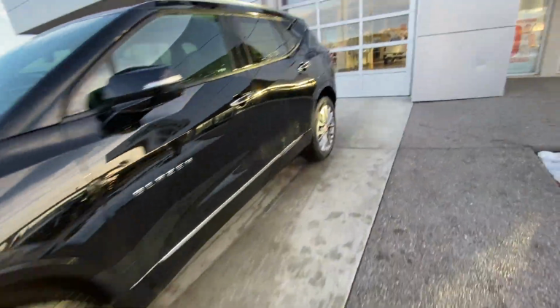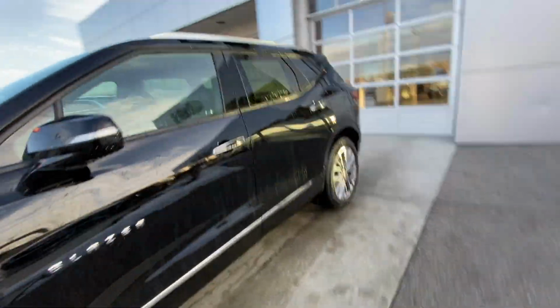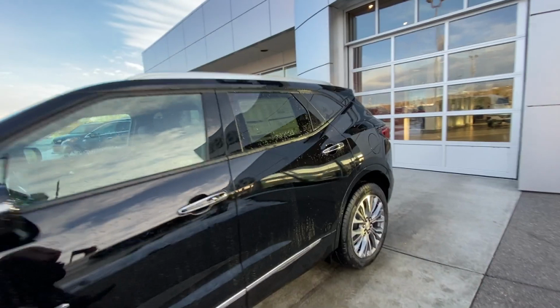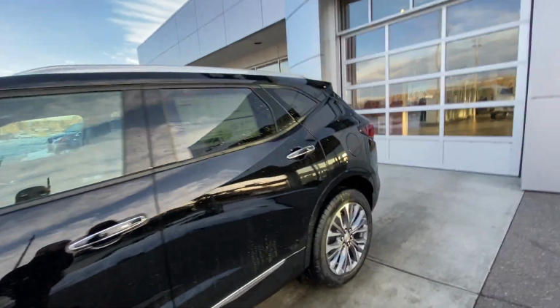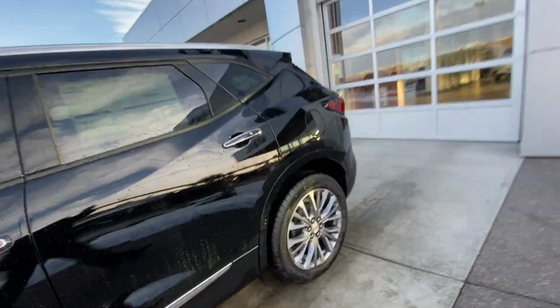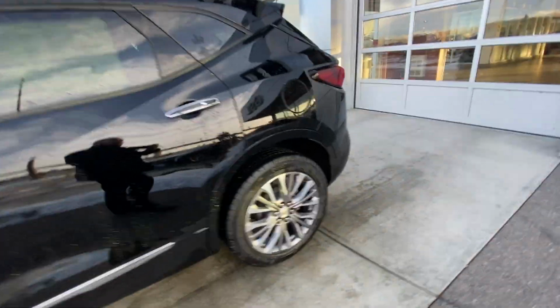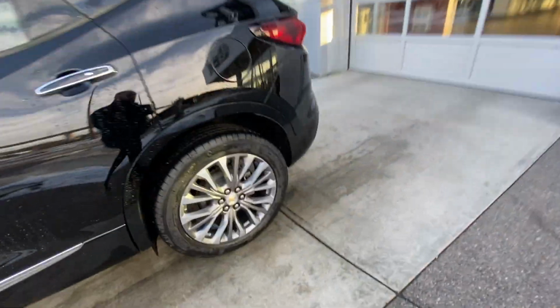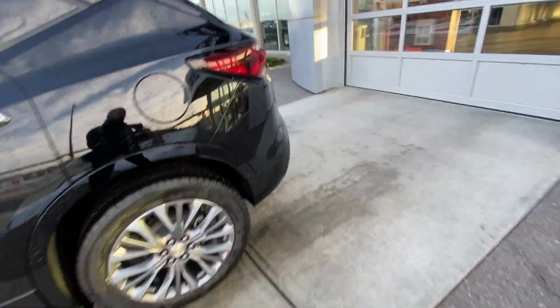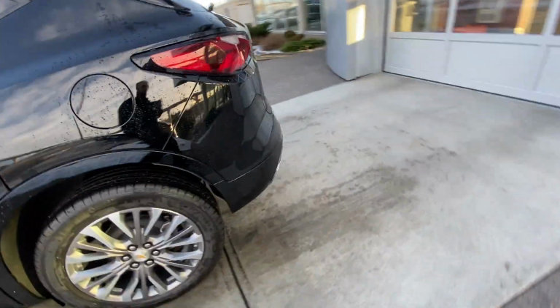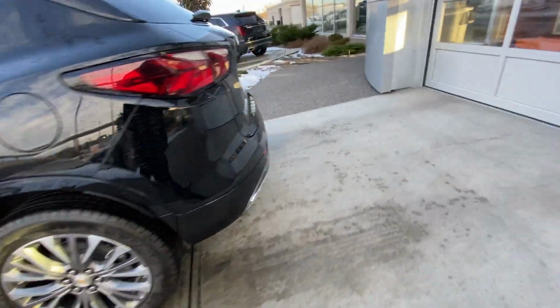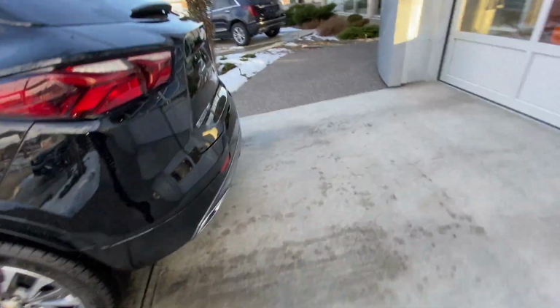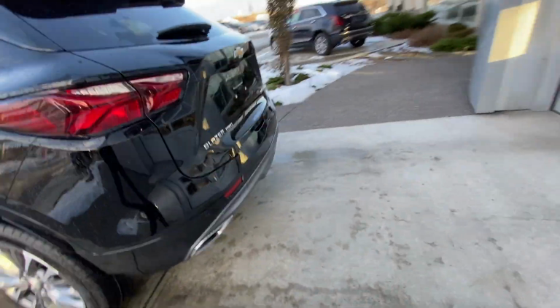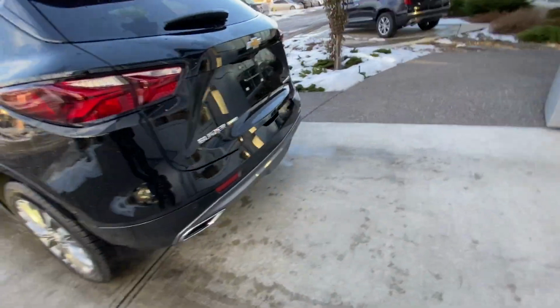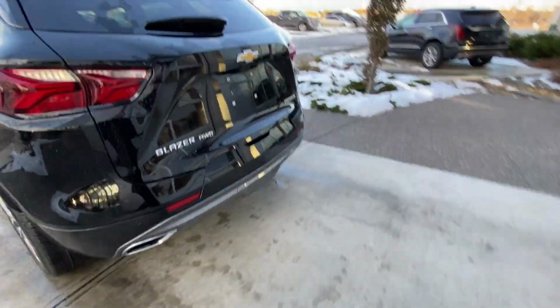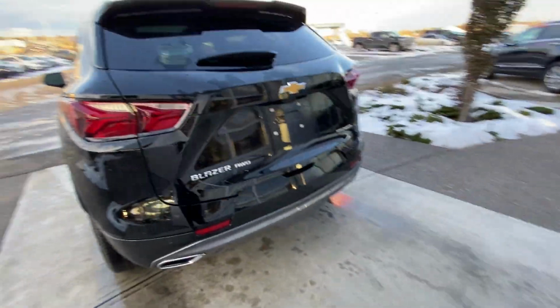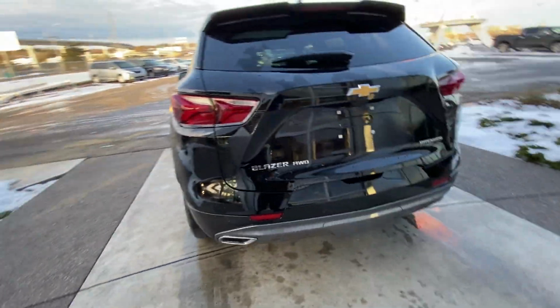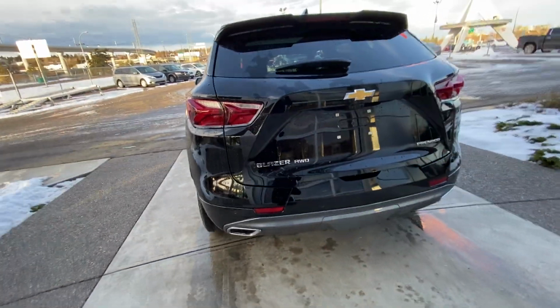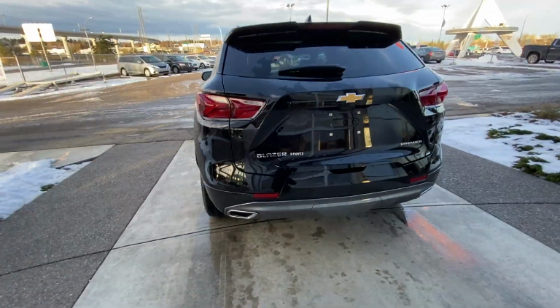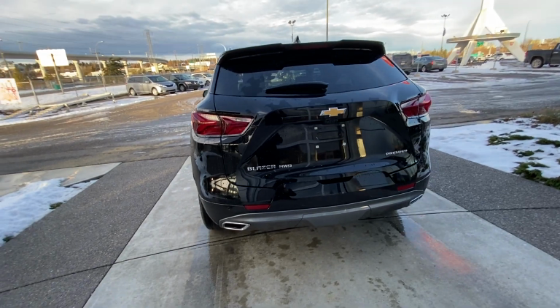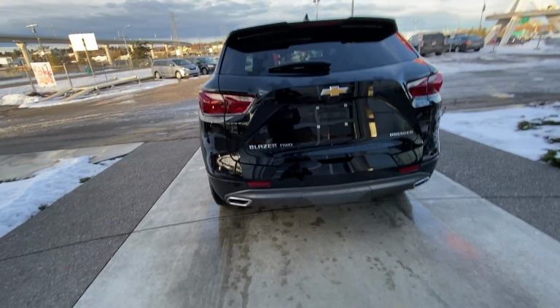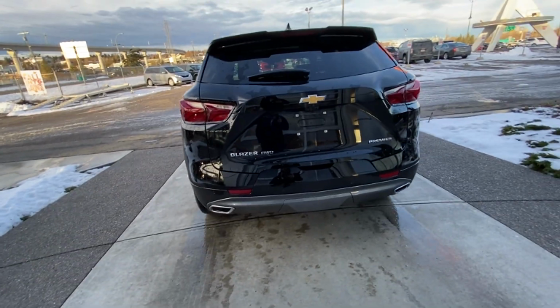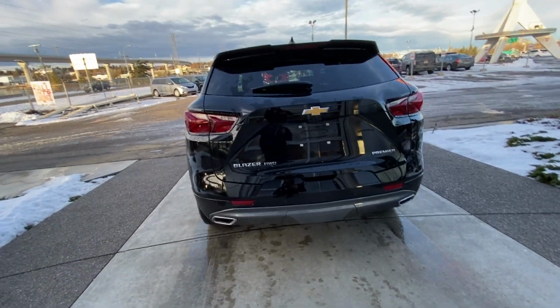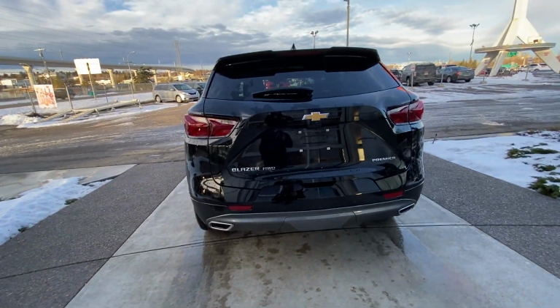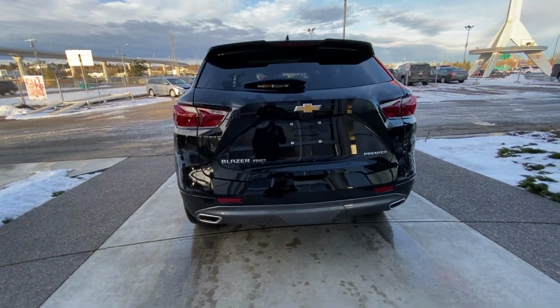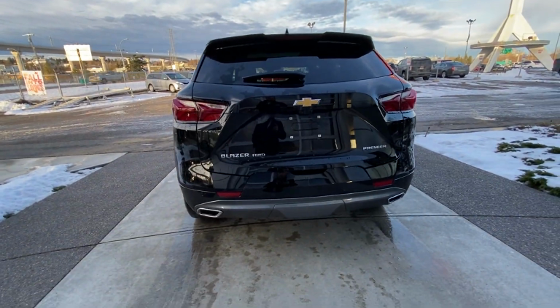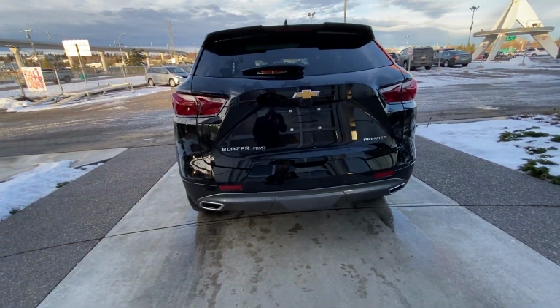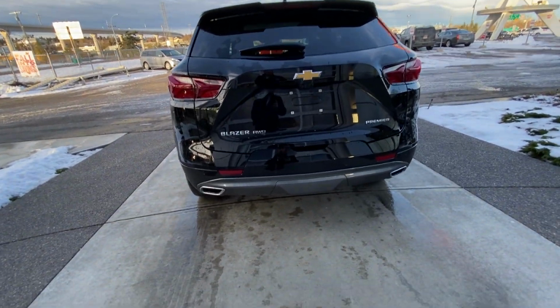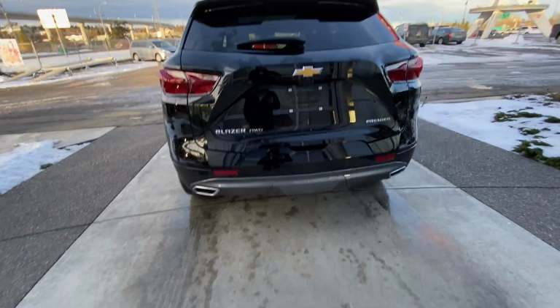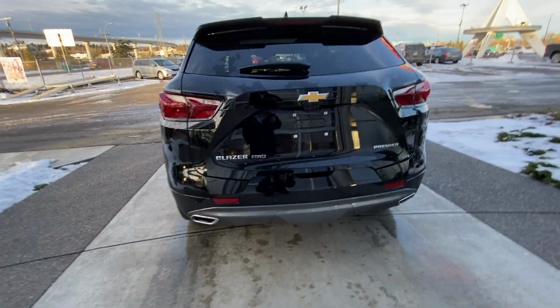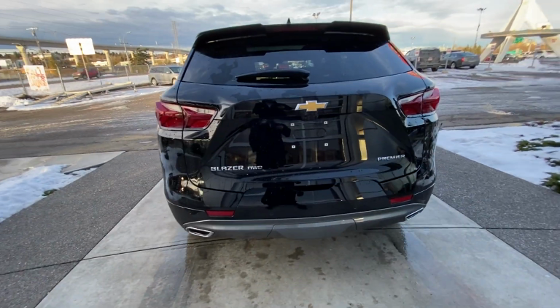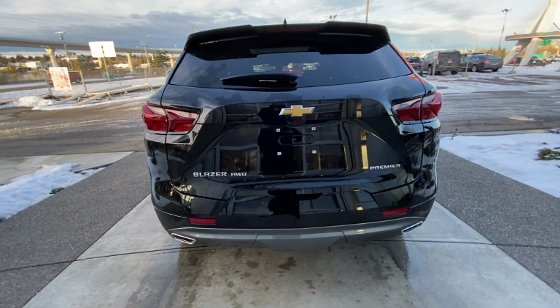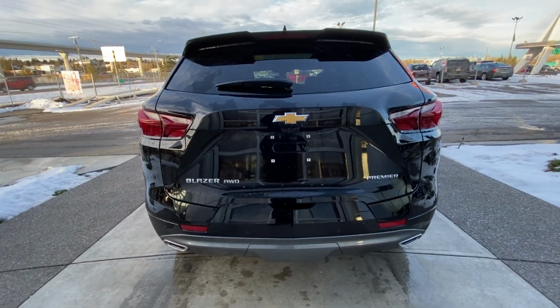Beautiful golden bowtie, LED daytime running lamps. We have the roof rails up top as well. Coming to the back of the Blazer — LED tail lamps, power tailgate, as well as dual chrome exhaust tips and parking sensors wrapping up the rear.